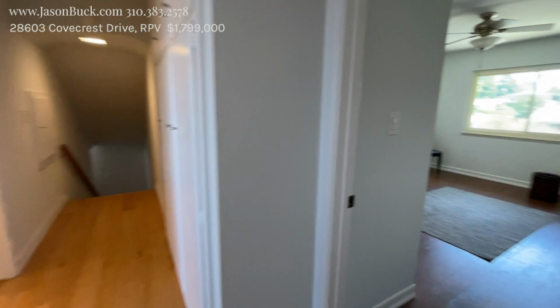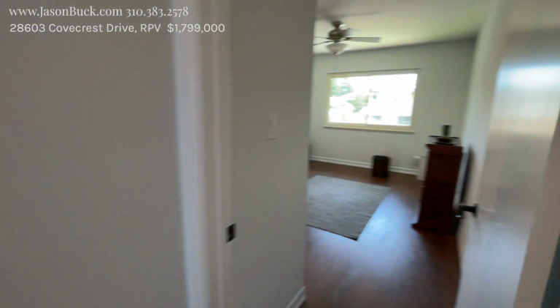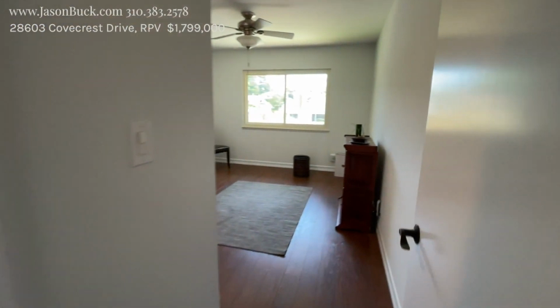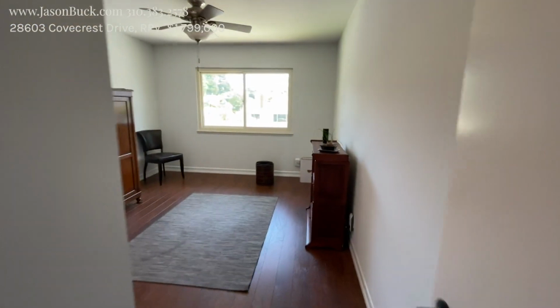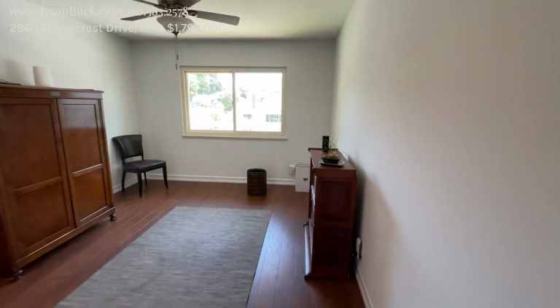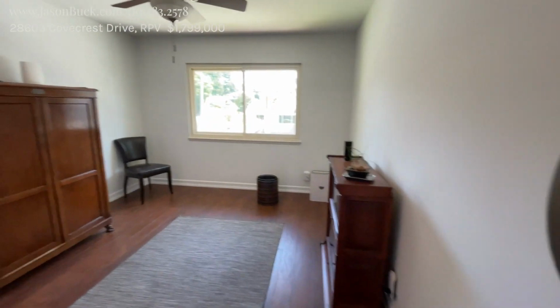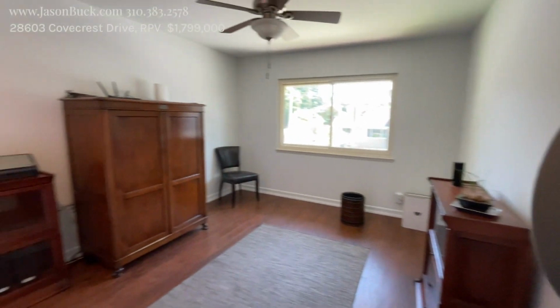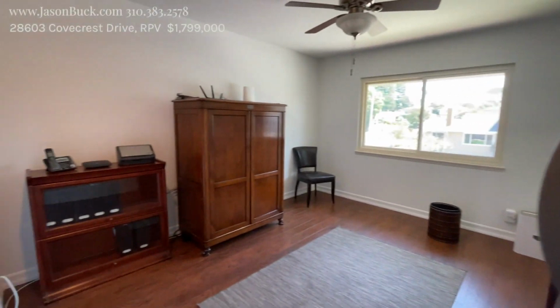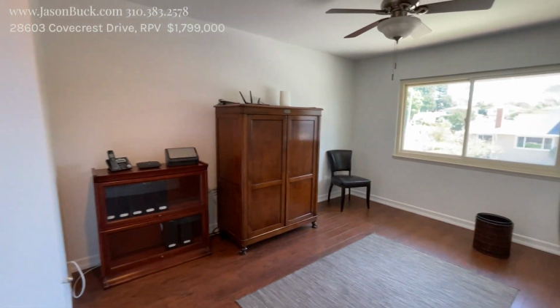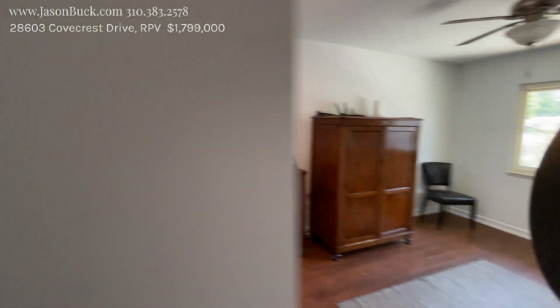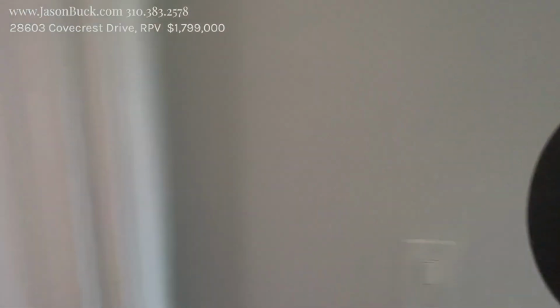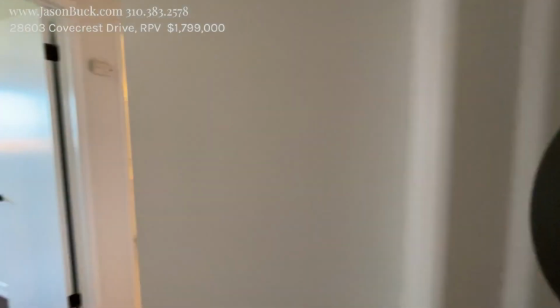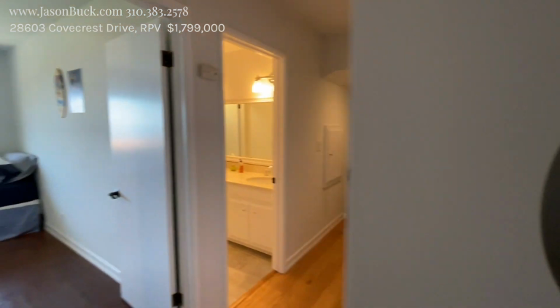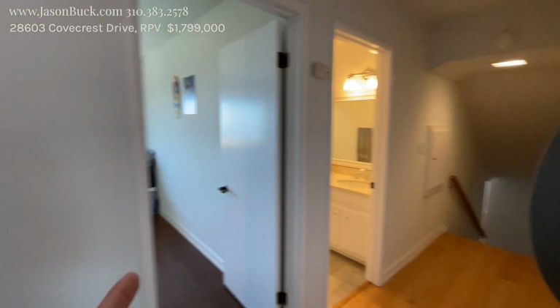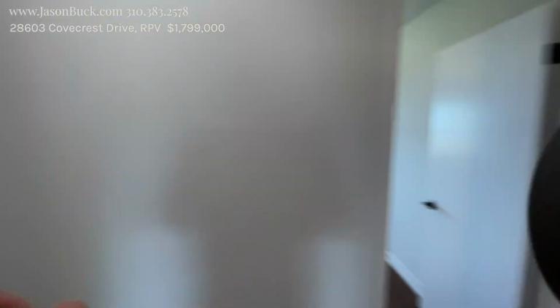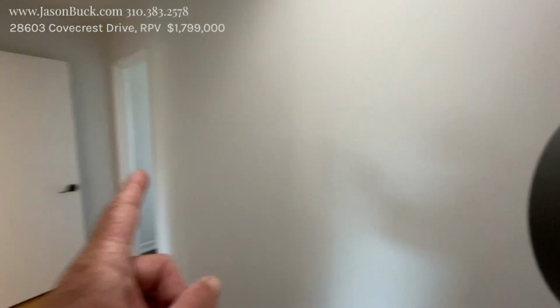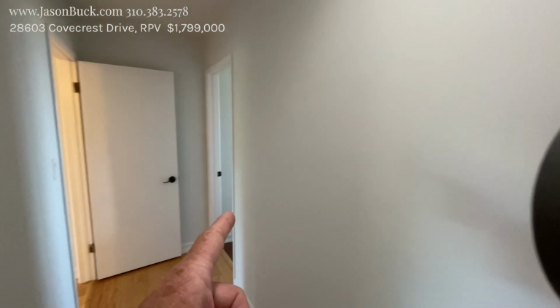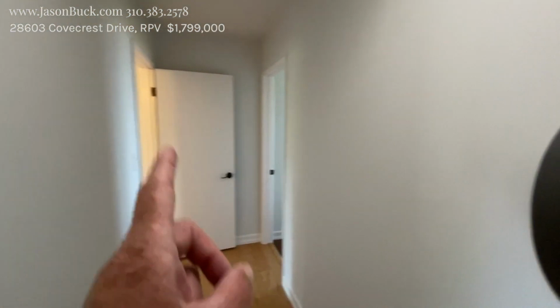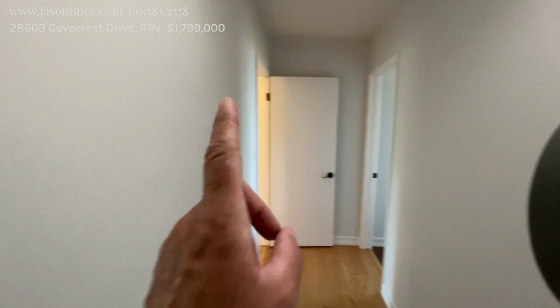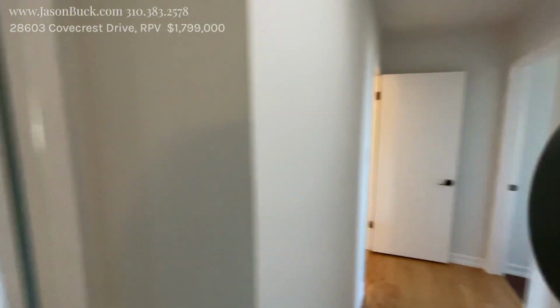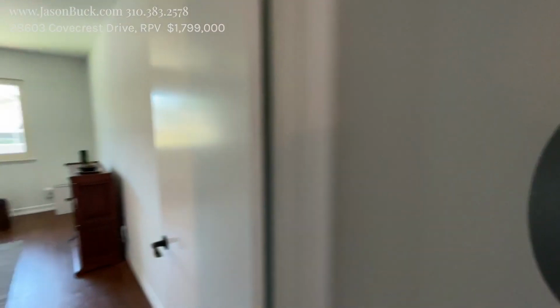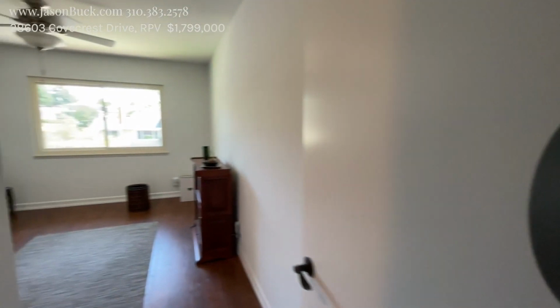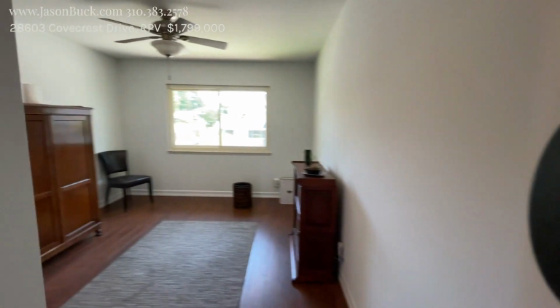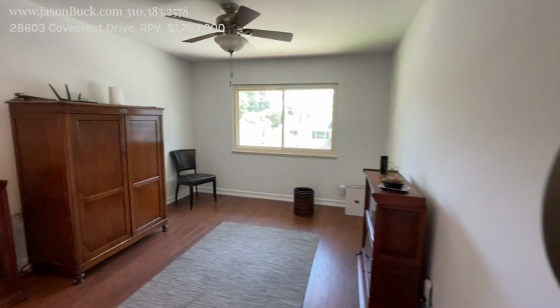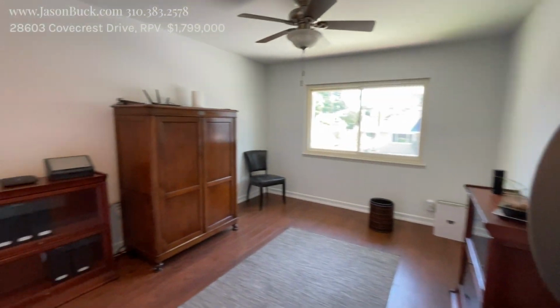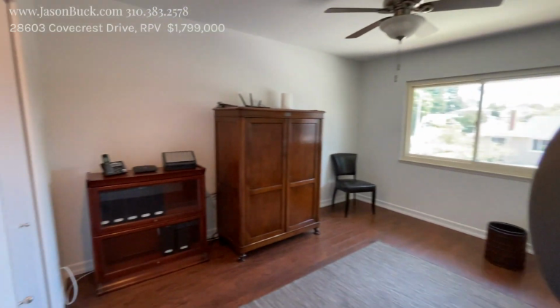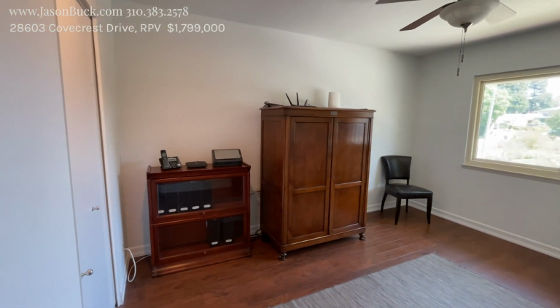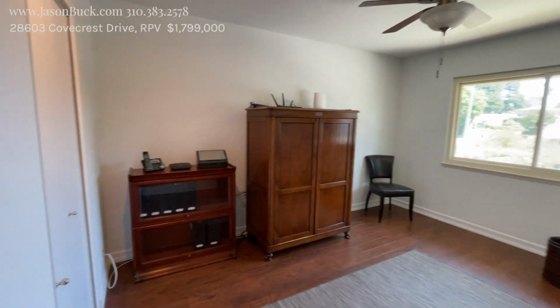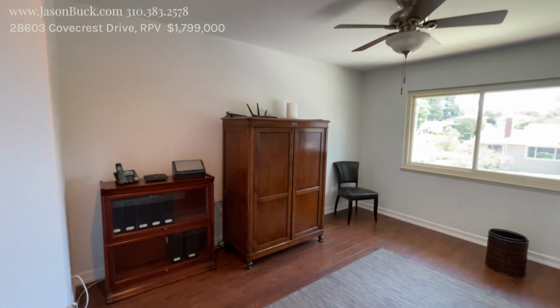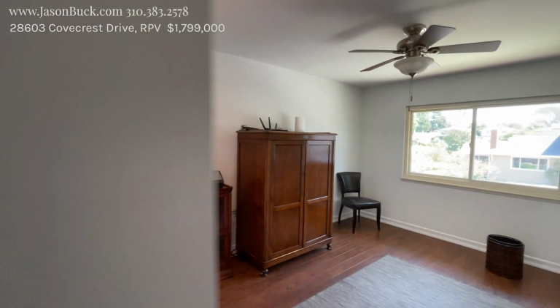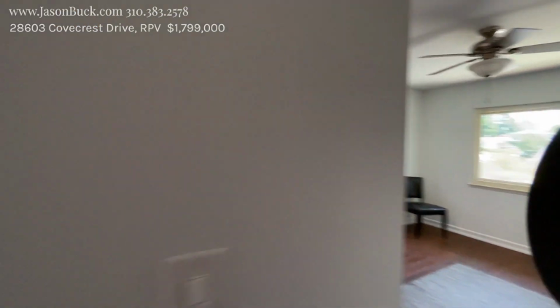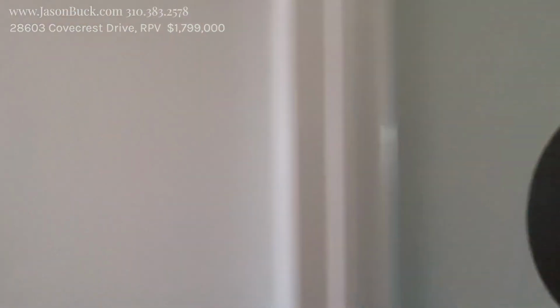We have another room up here. I think this is the fourth. Let's see — one, two, master, number four. And it's also super clean. So it's a great place.